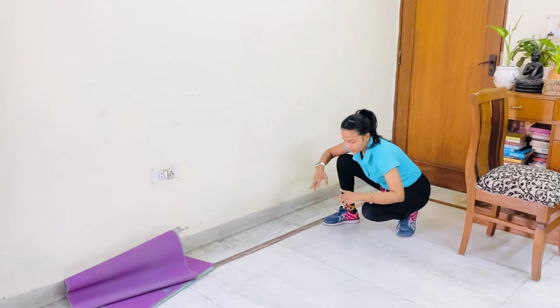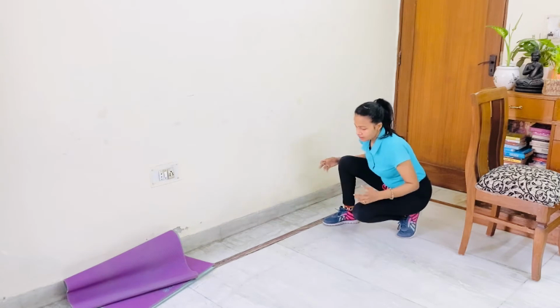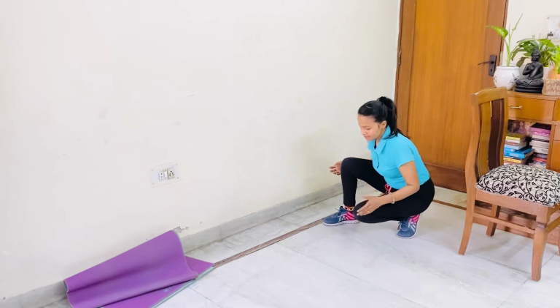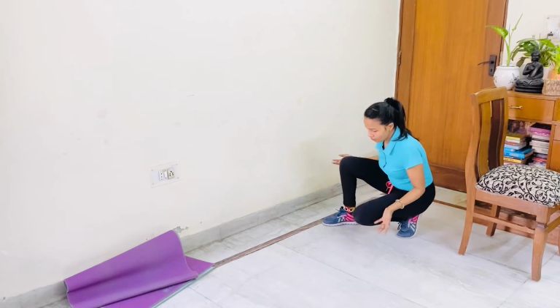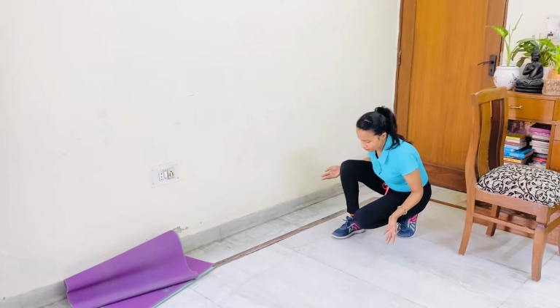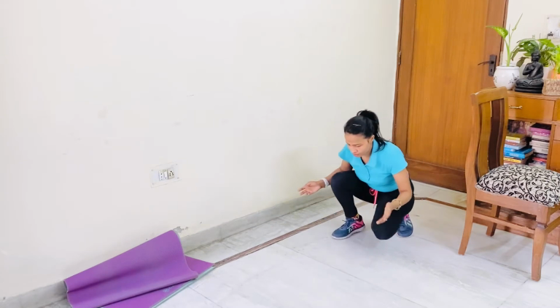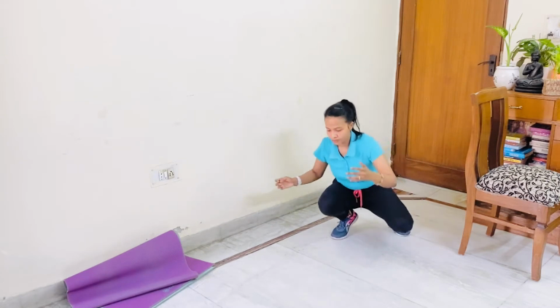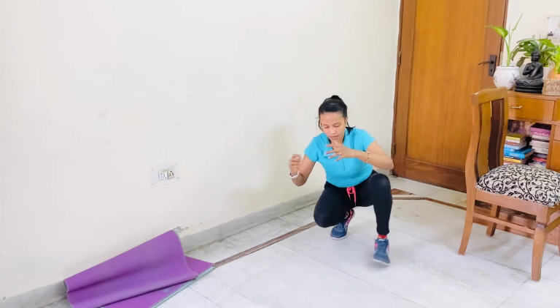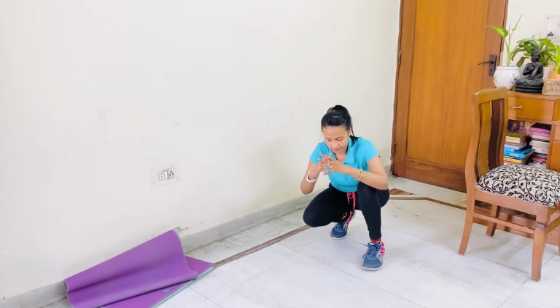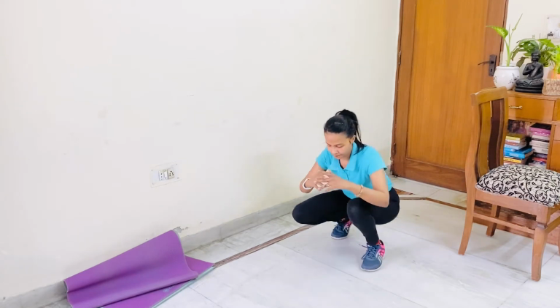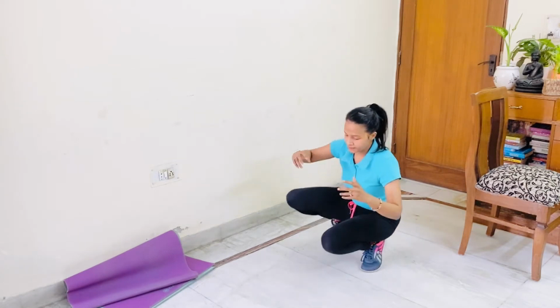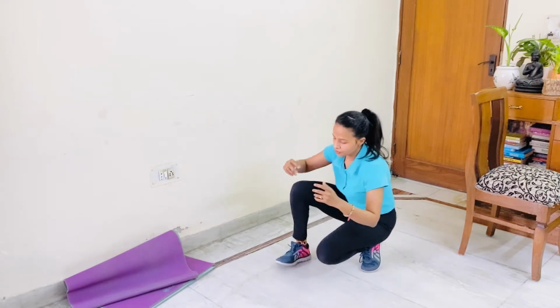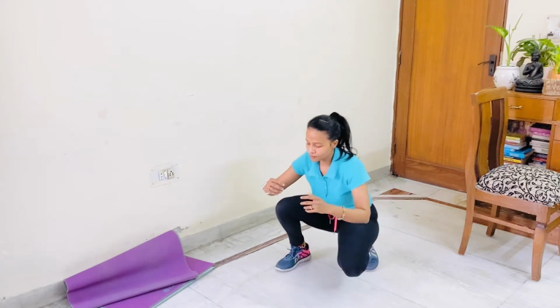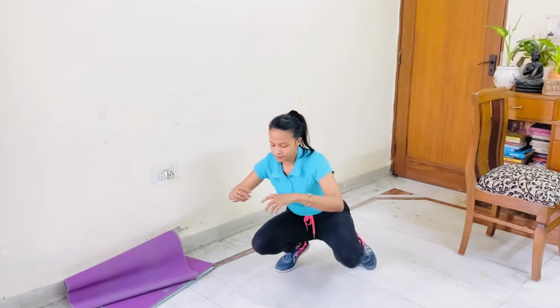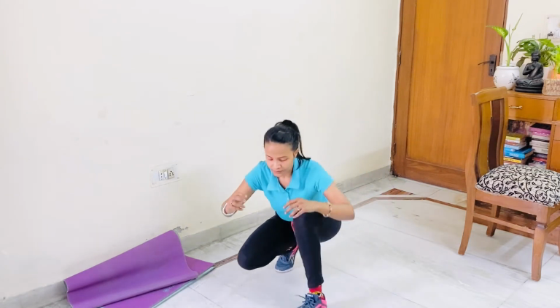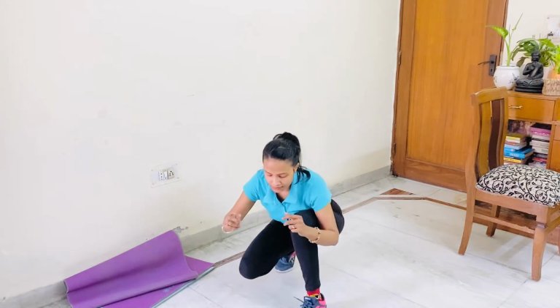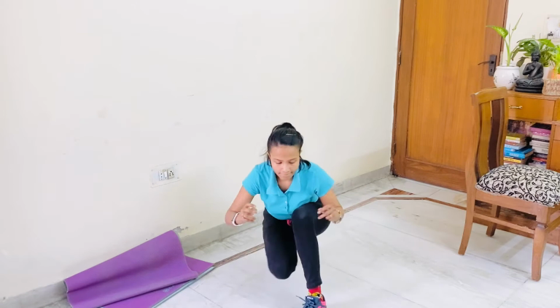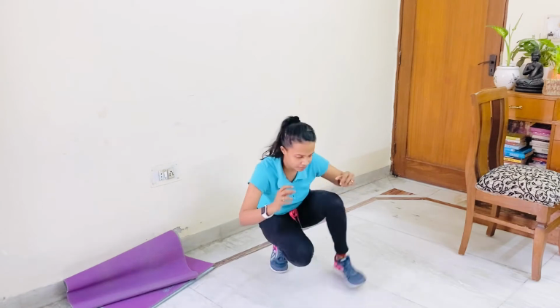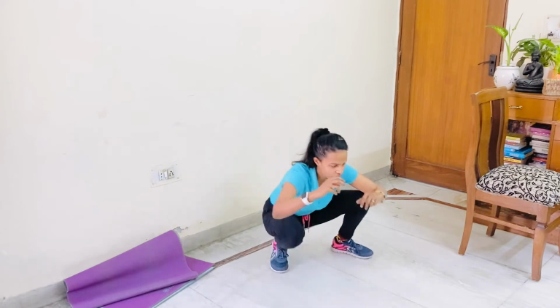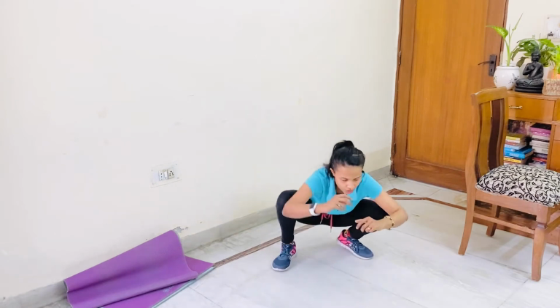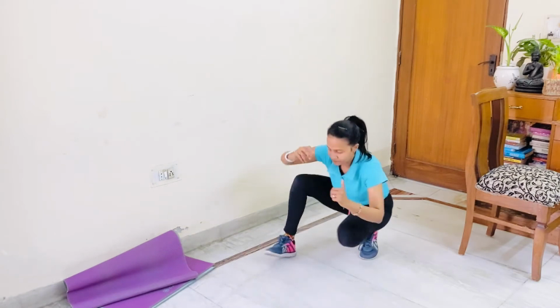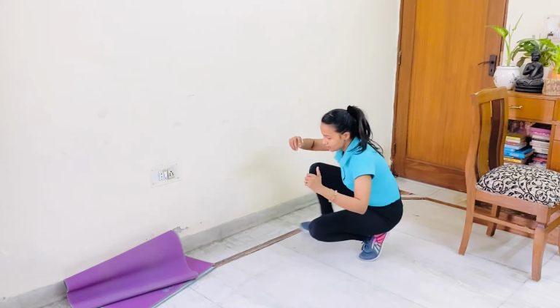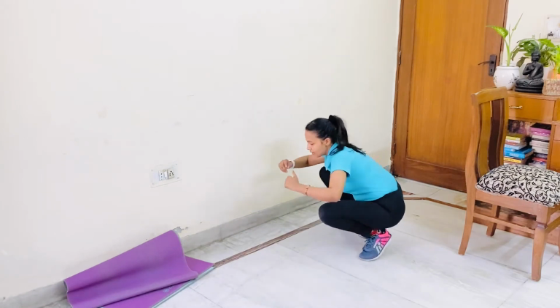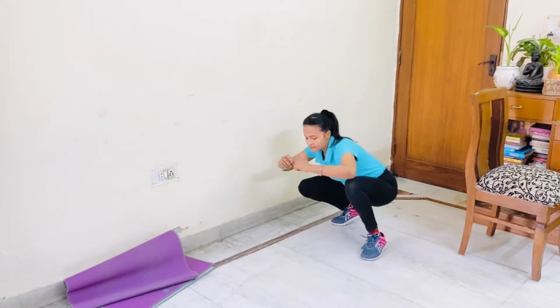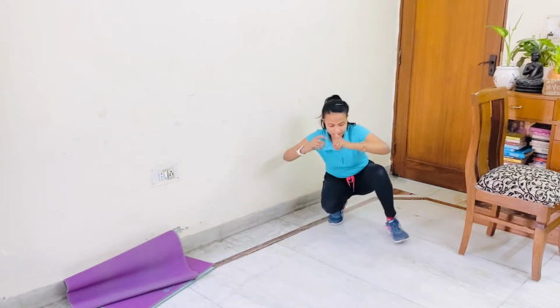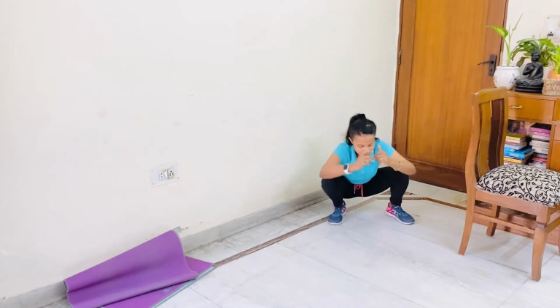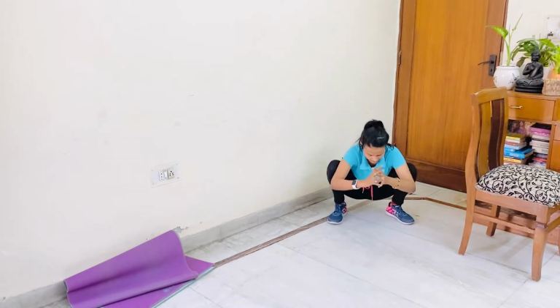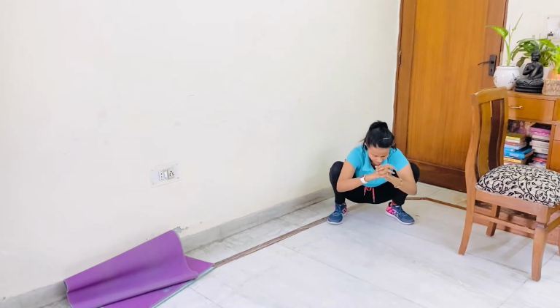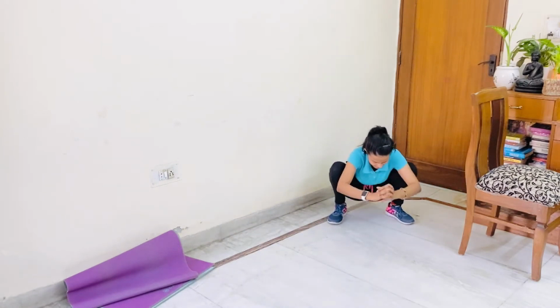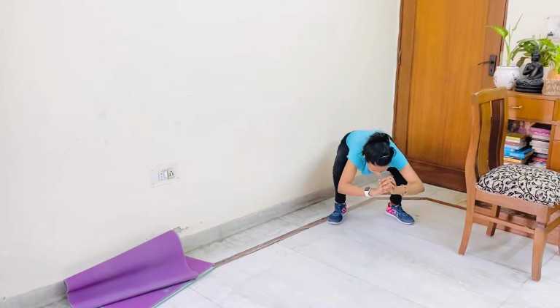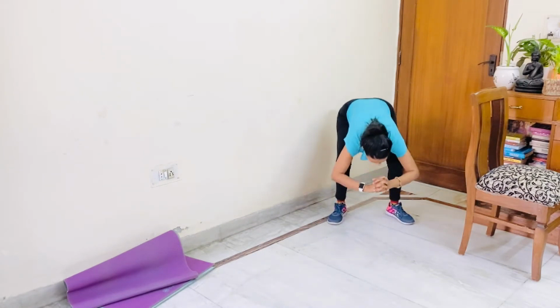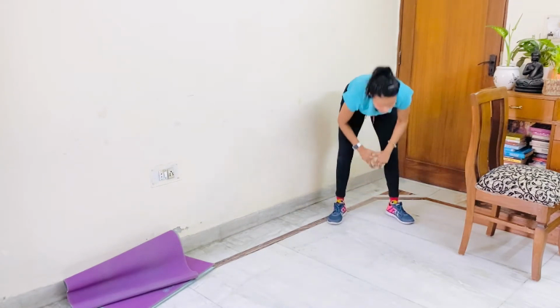Now let's start crow walk or frog jump. 1, 2, 3, 4, 5, 6. Get up, exhale your breath.